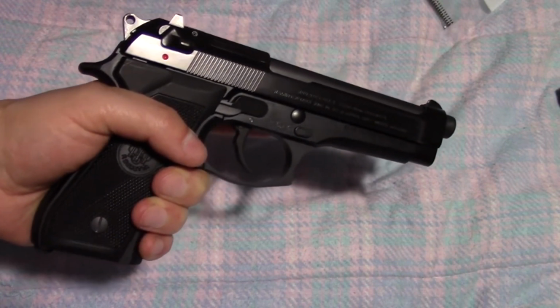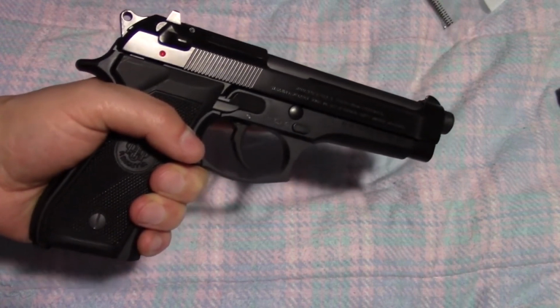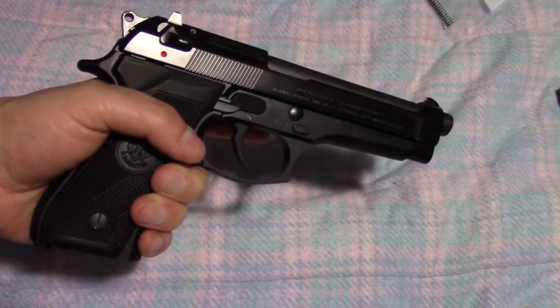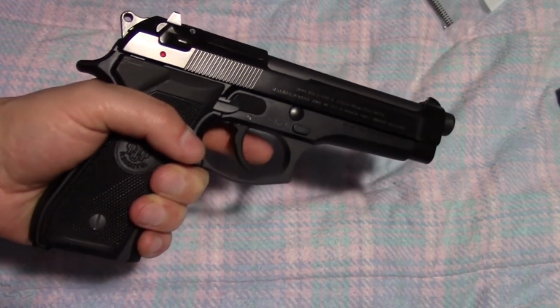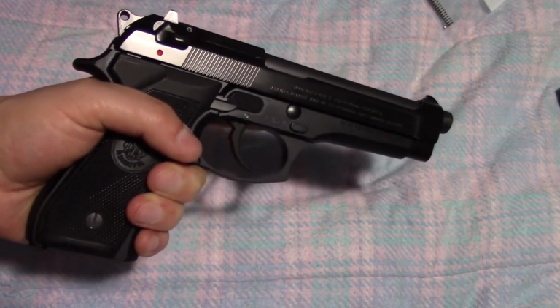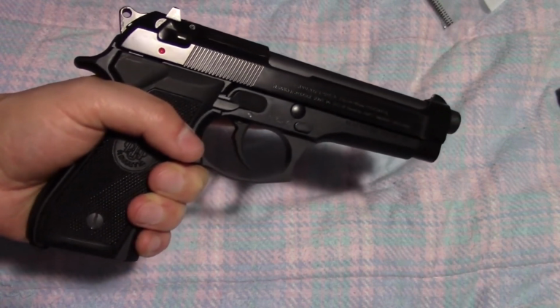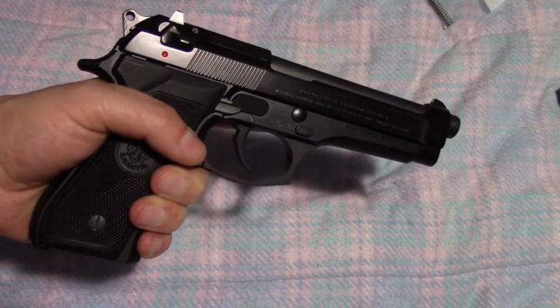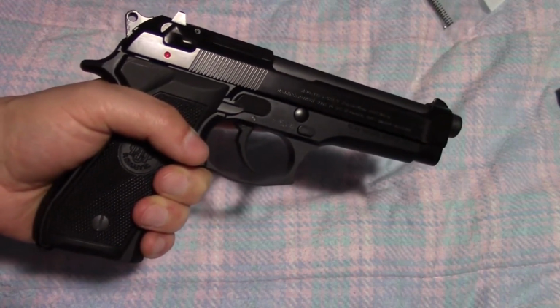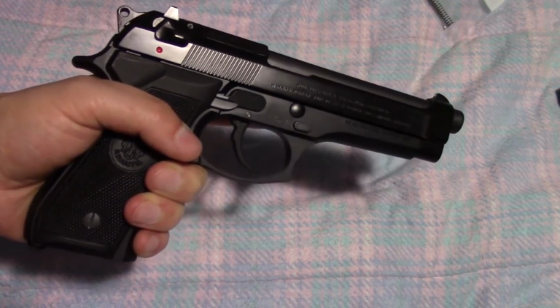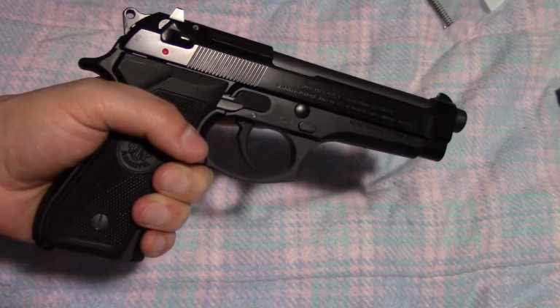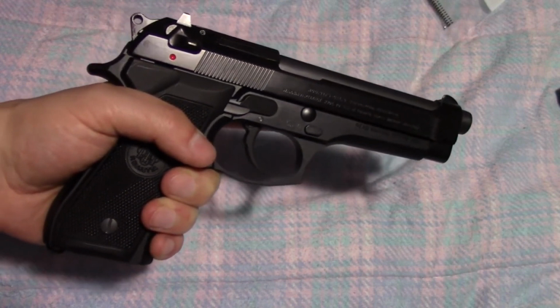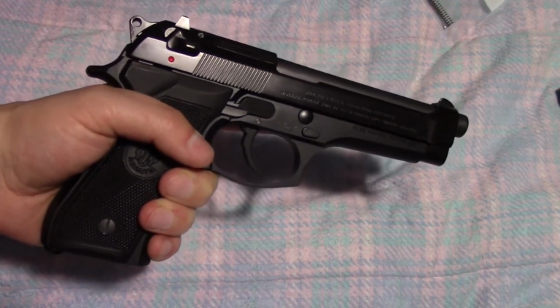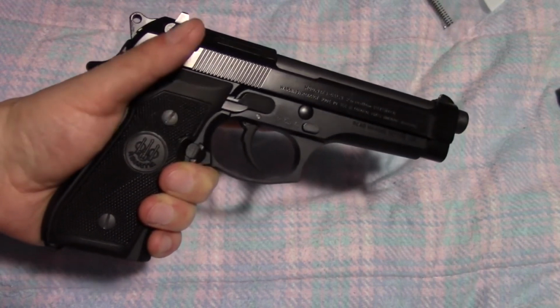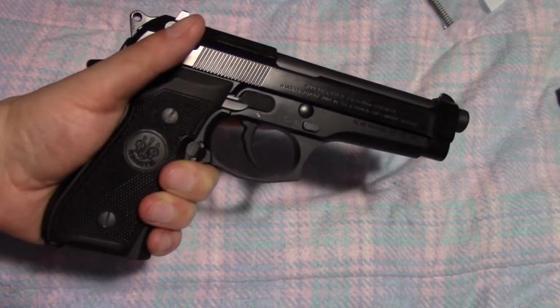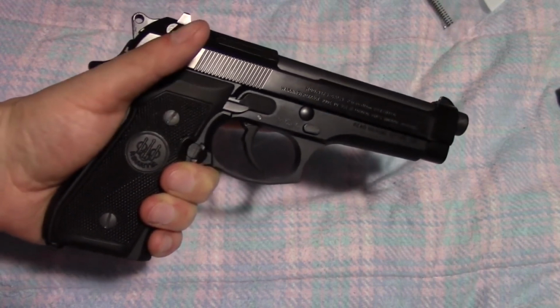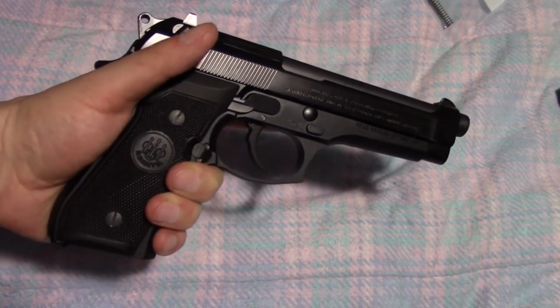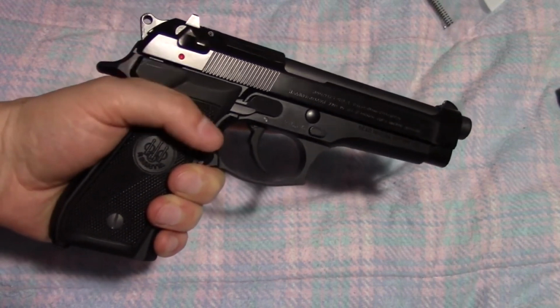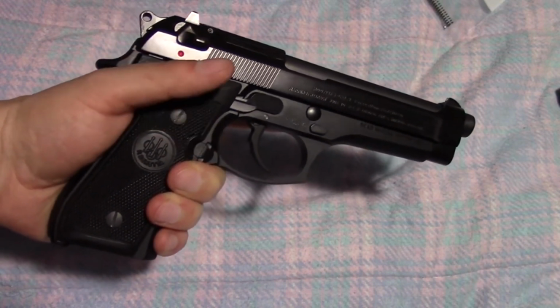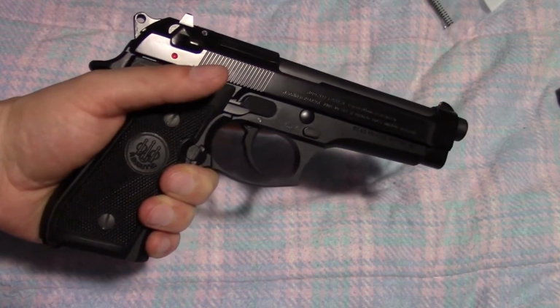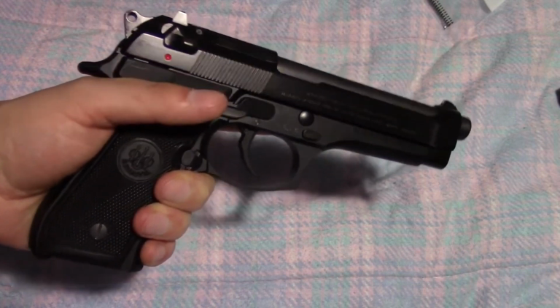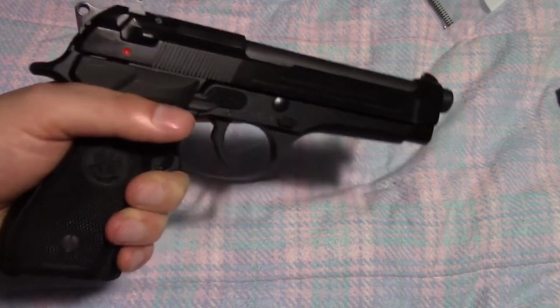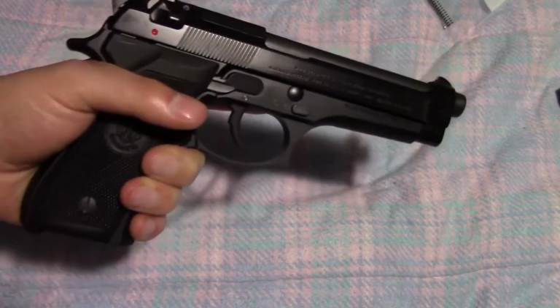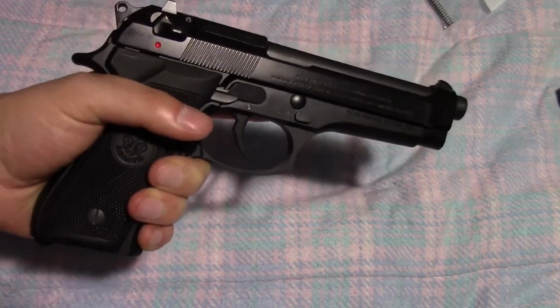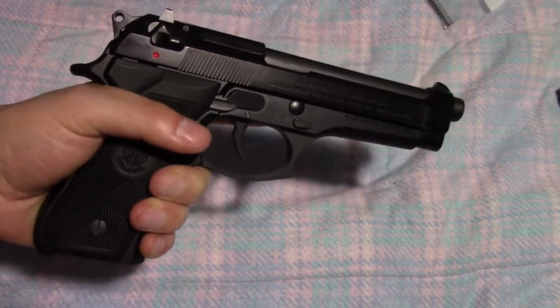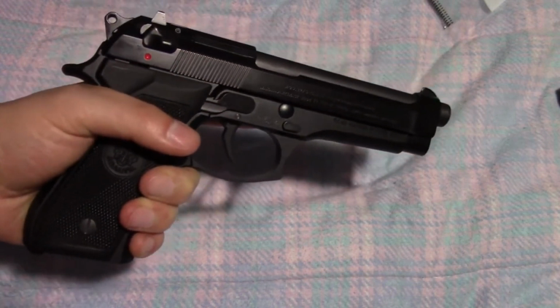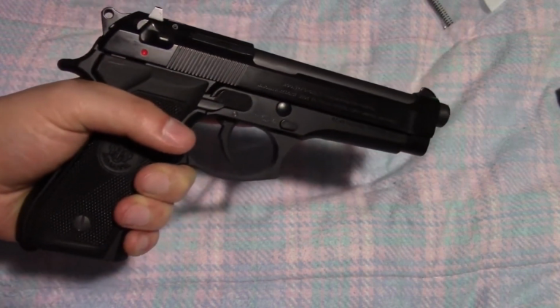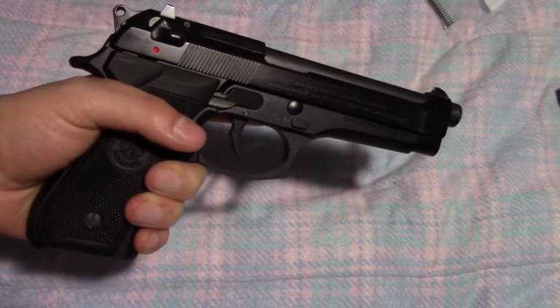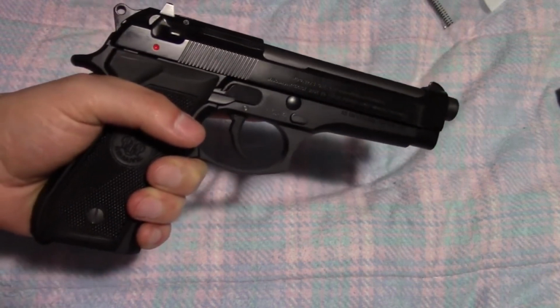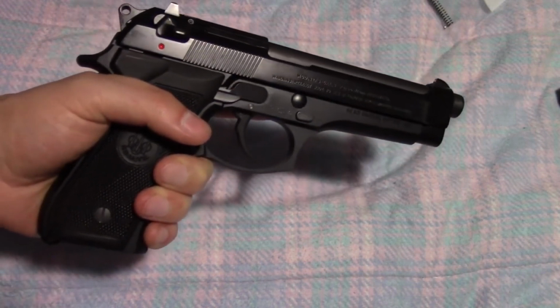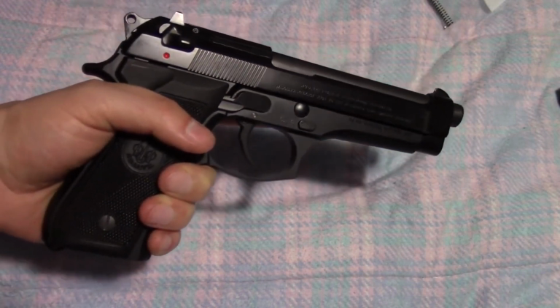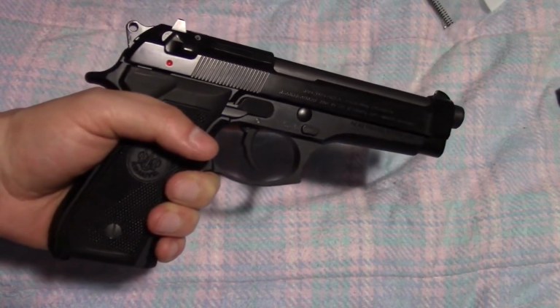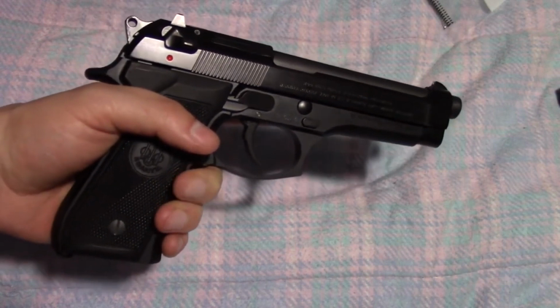As much as I like that double-action for a safety feature, I don't want that to be quite so heavy of a pull. So what we're going to do is we're going to be replacing the hammer spring in this gun today.